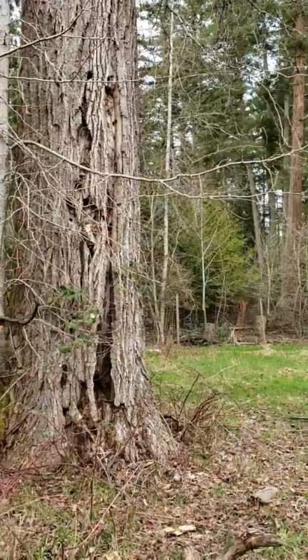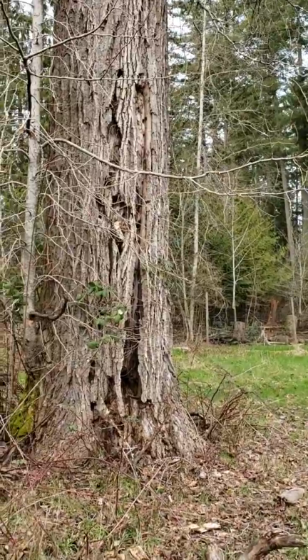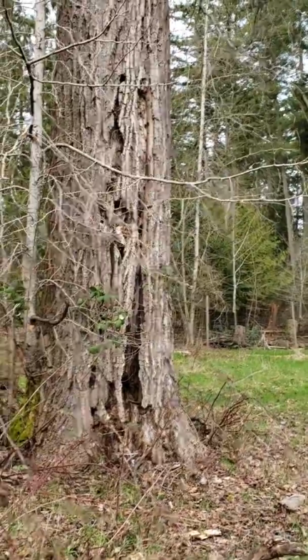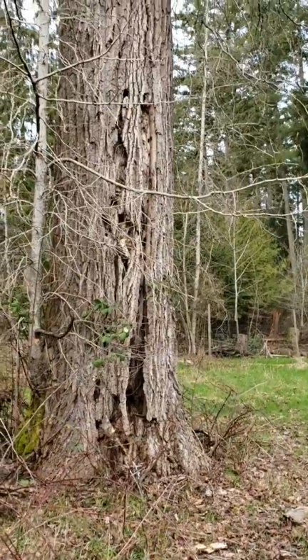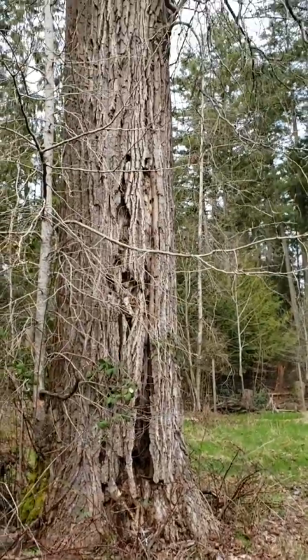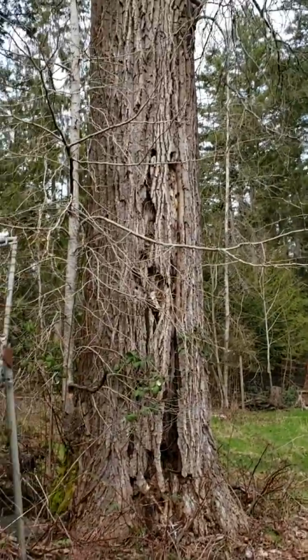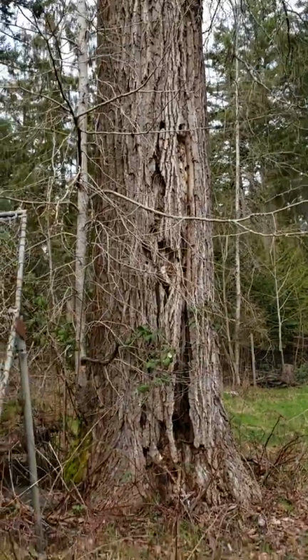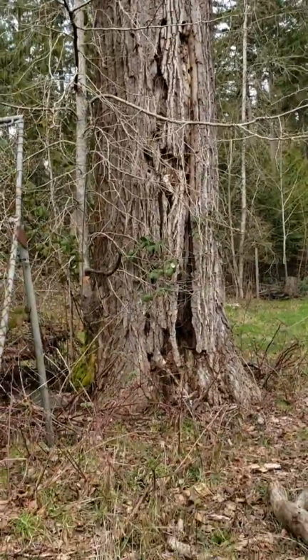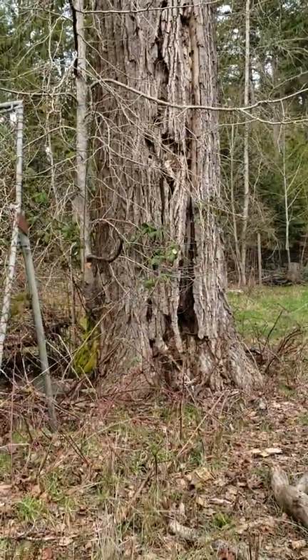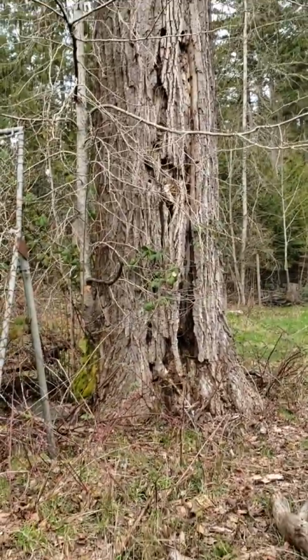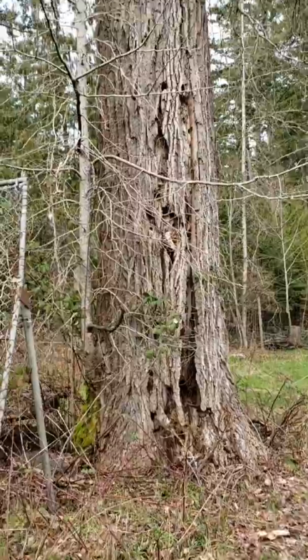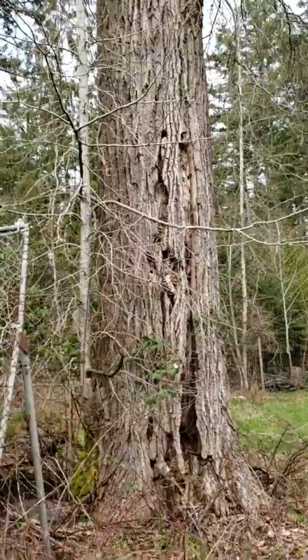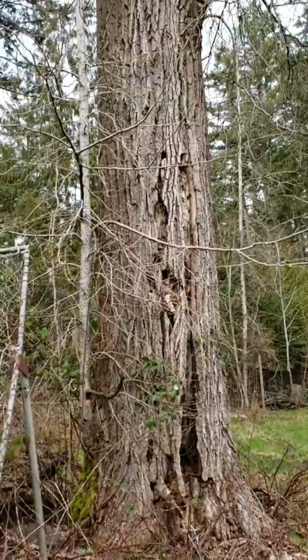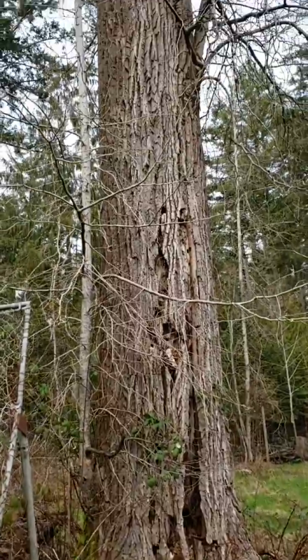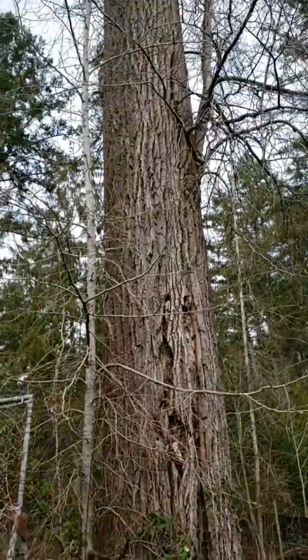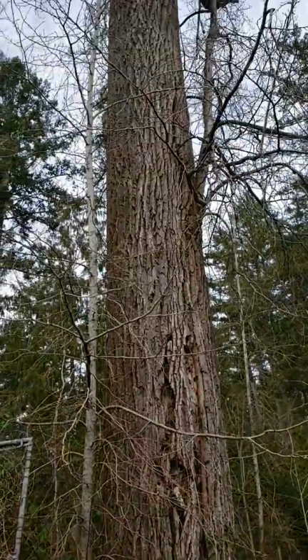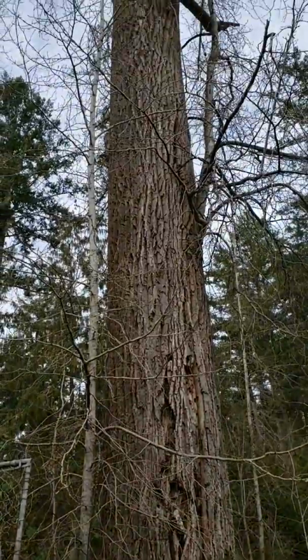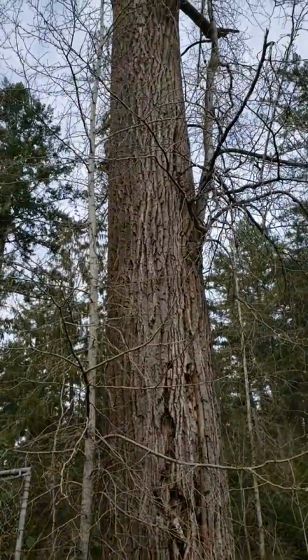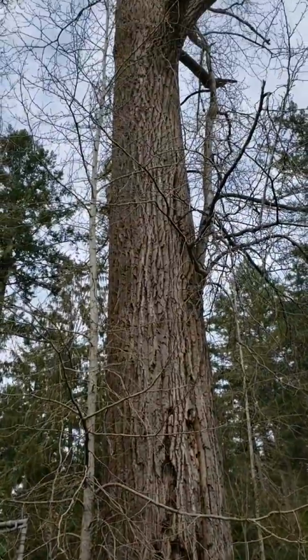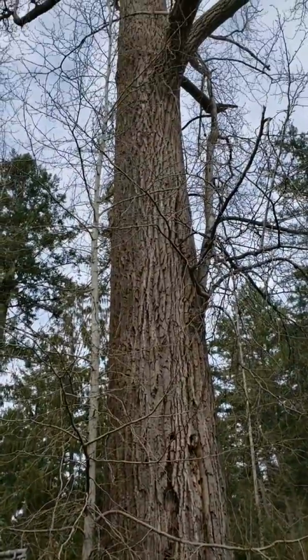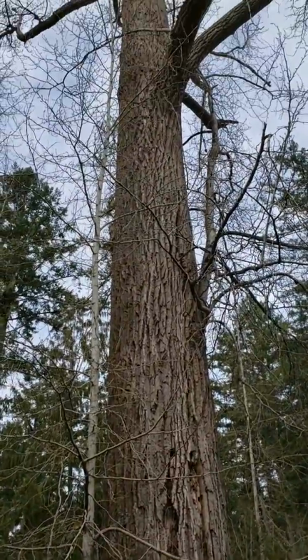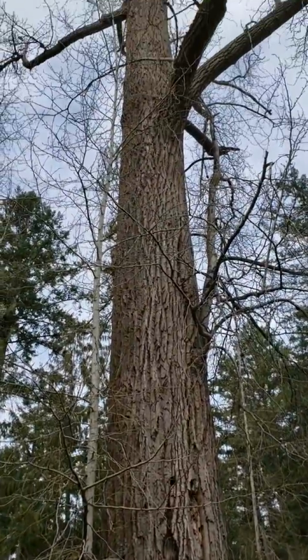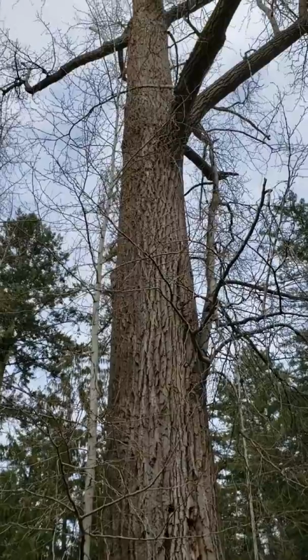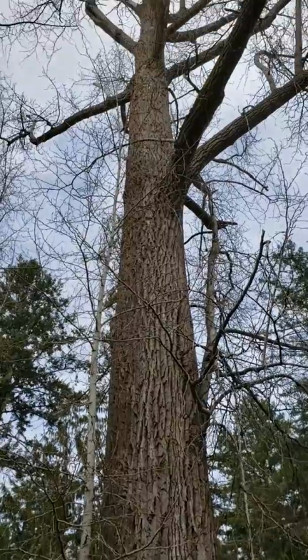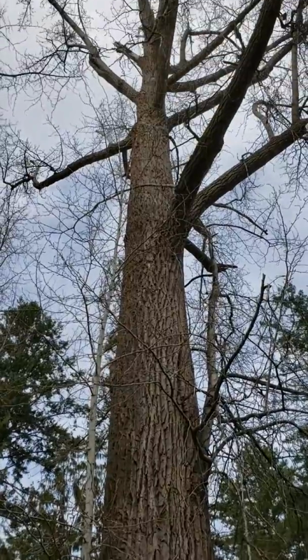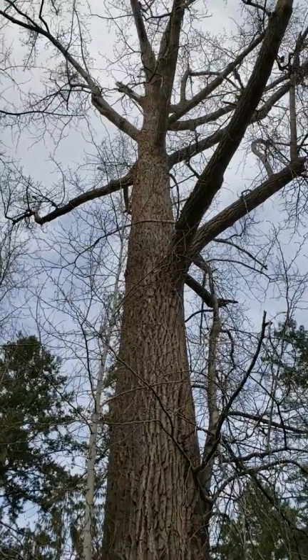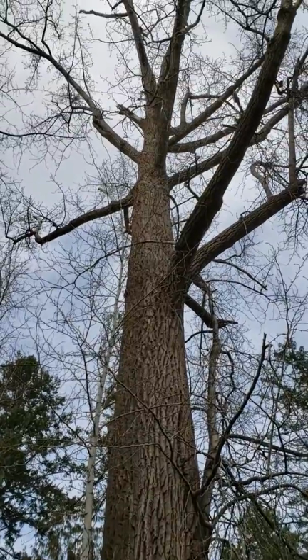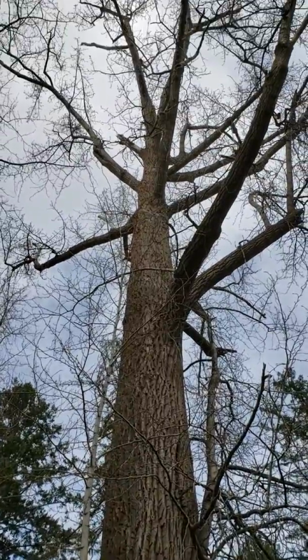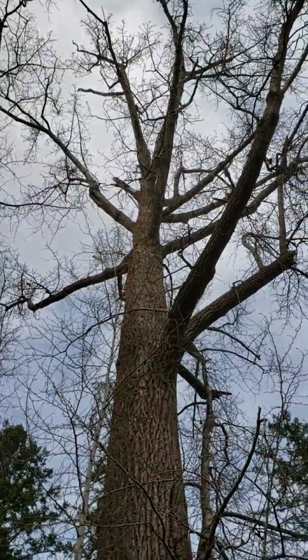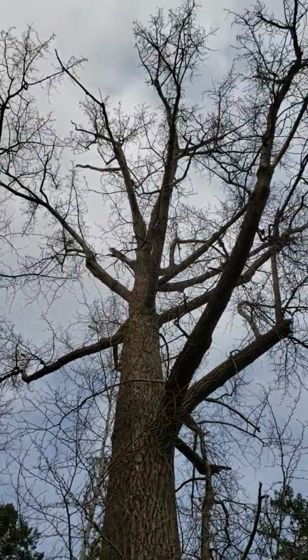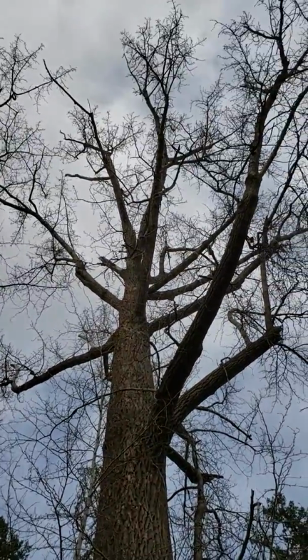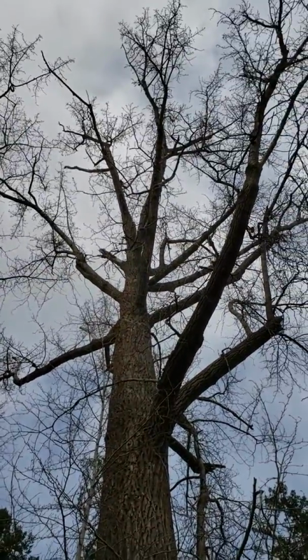Here we are. This is one huge old cottonwood tree, a type of poplar in our